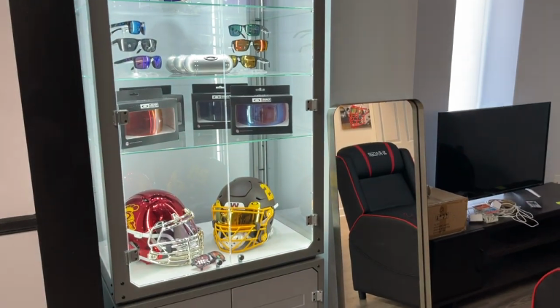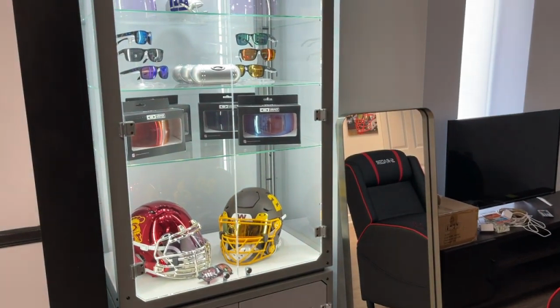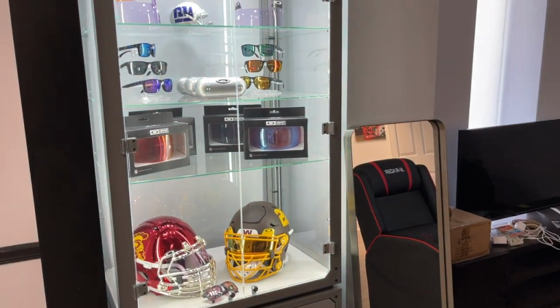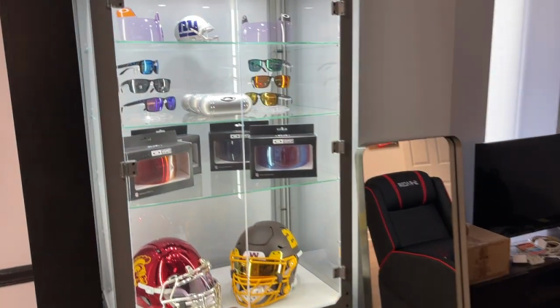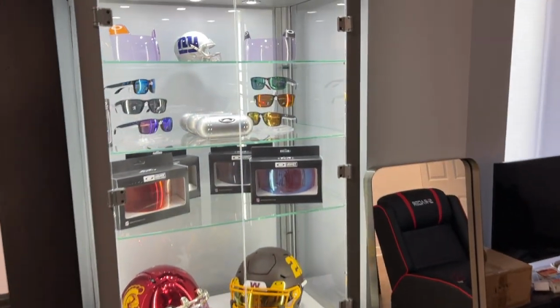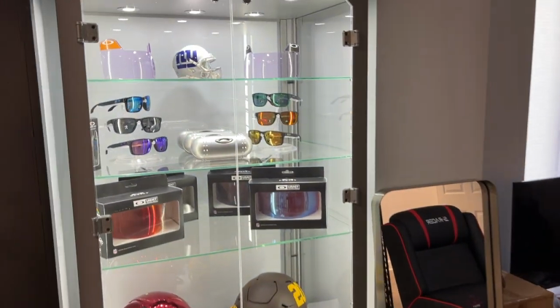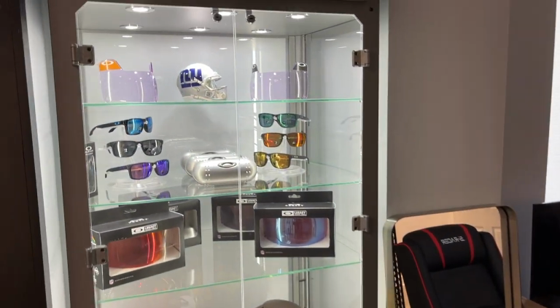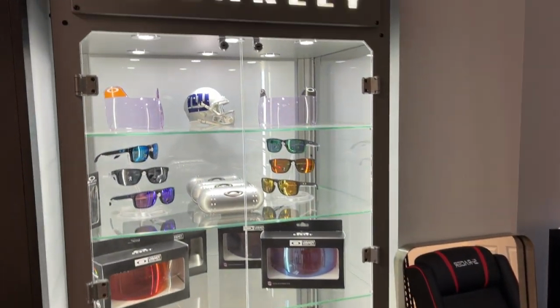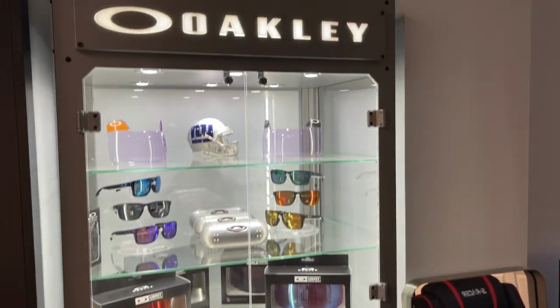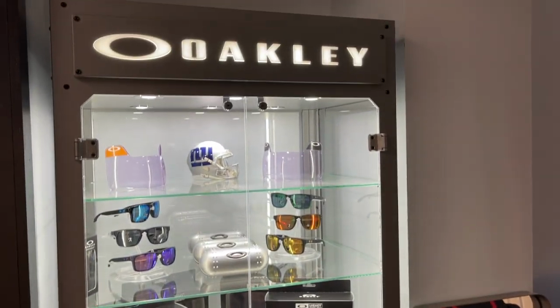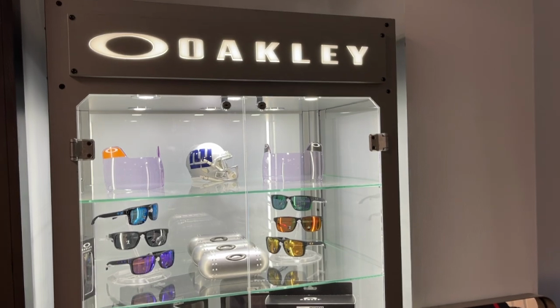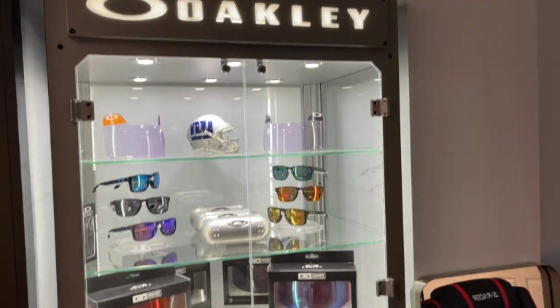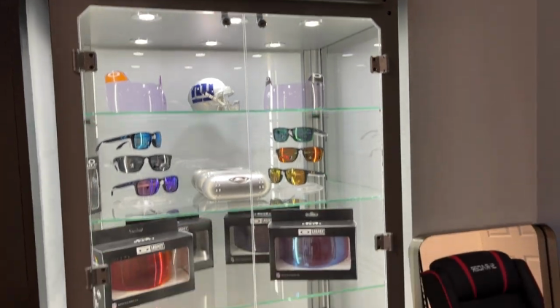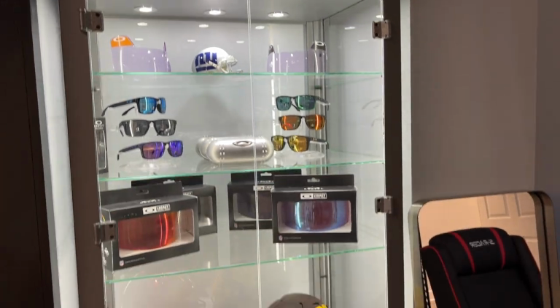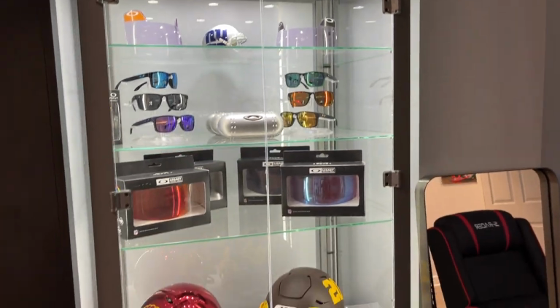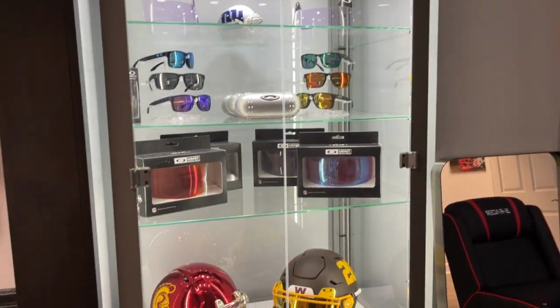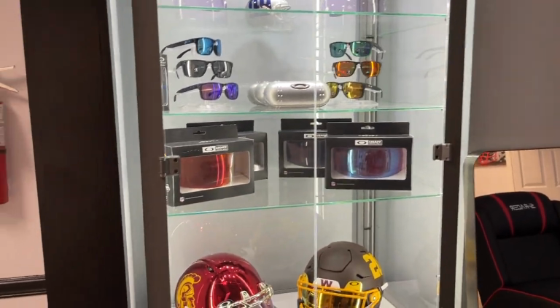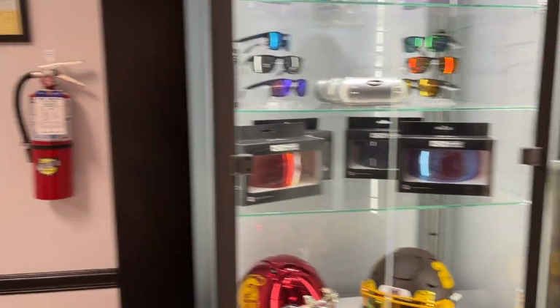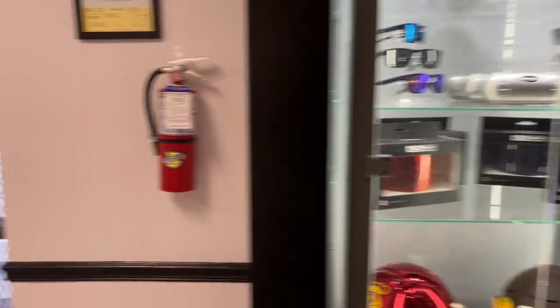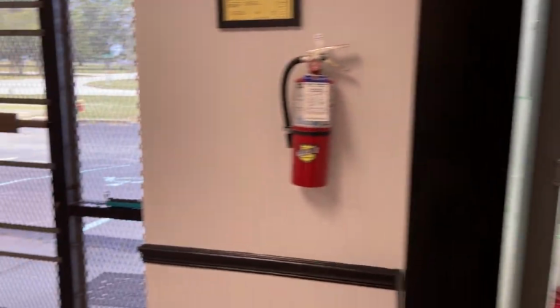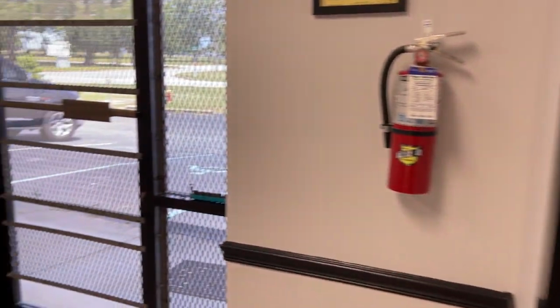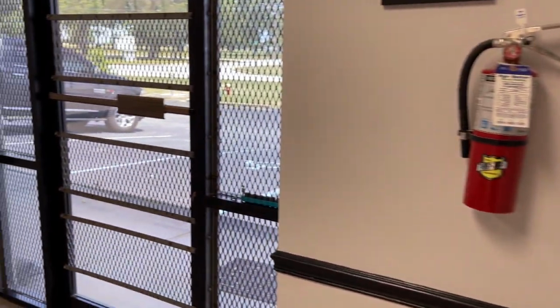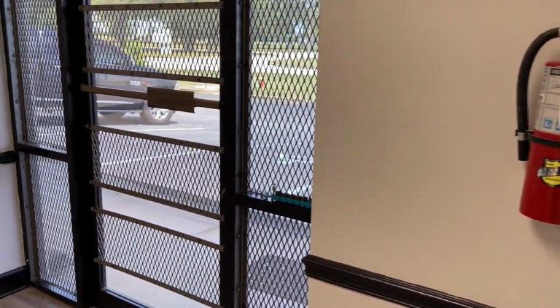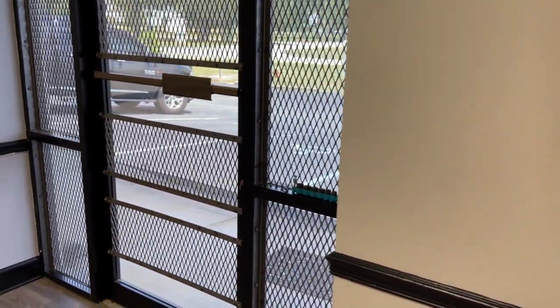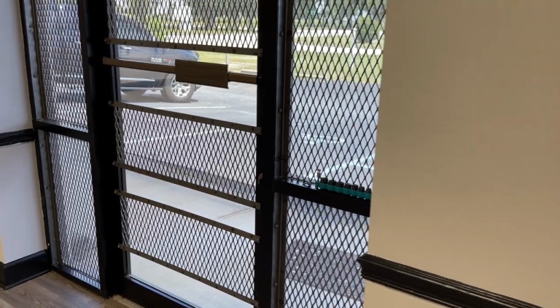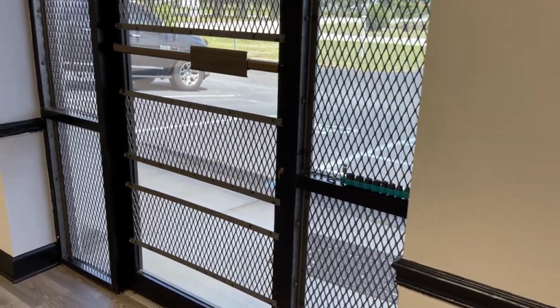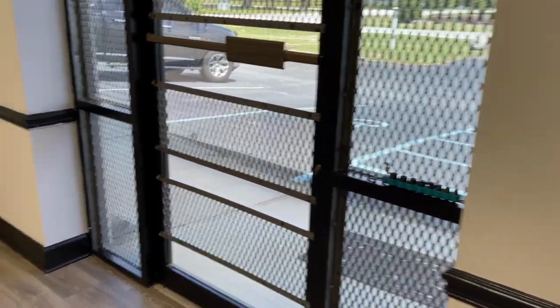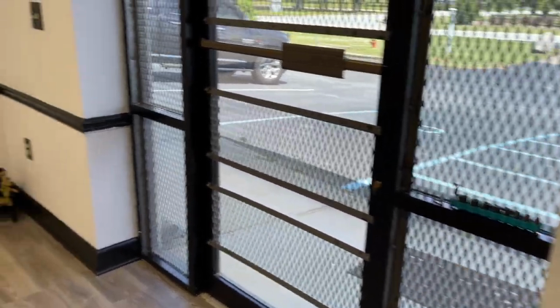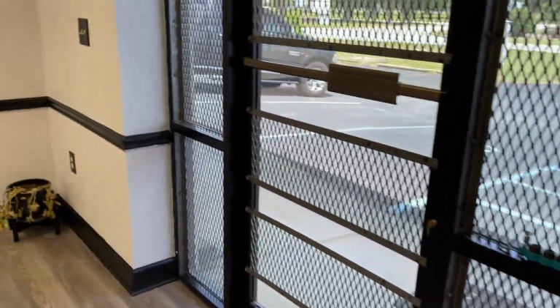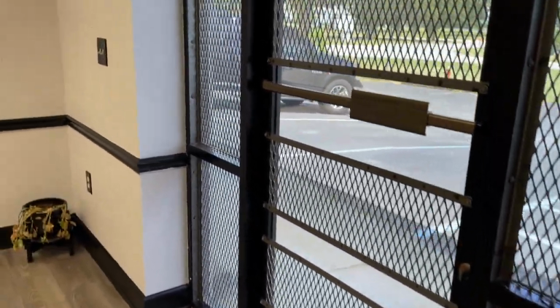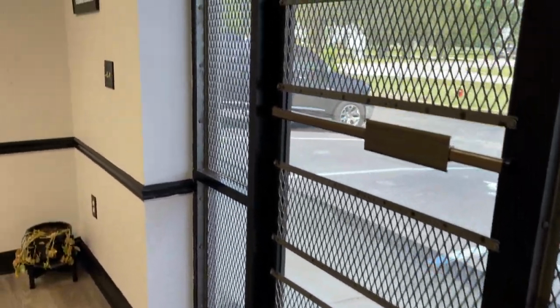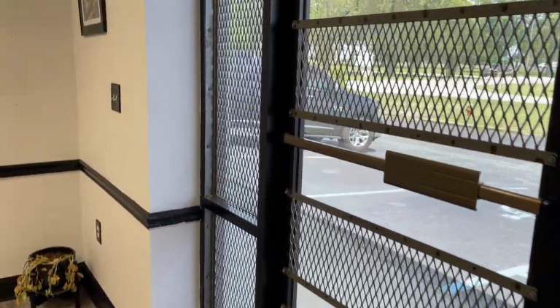Display cases are coming together. A shout-out to Oakley for hooking us up. We've got our custom cages on the door to keep that locker feel.